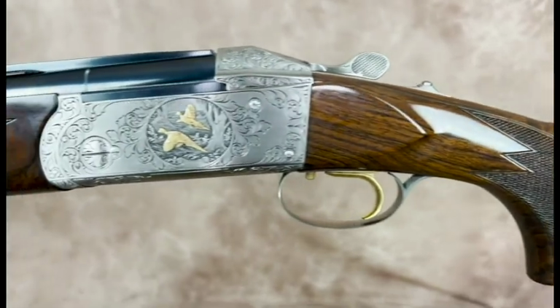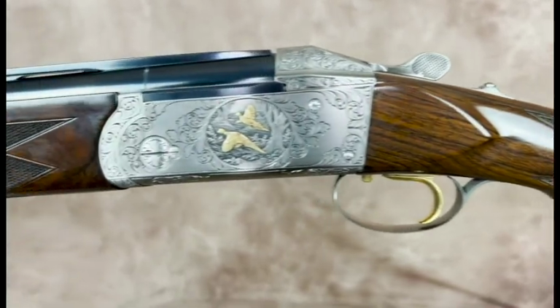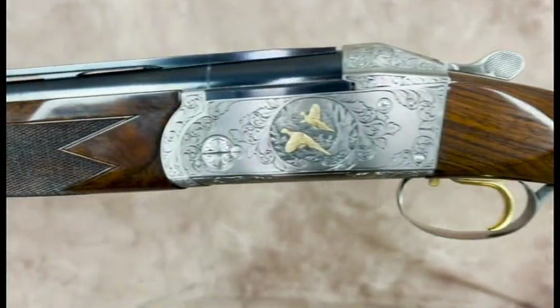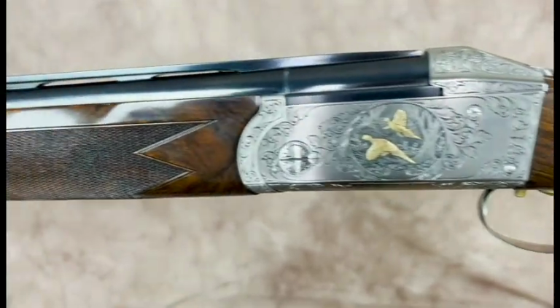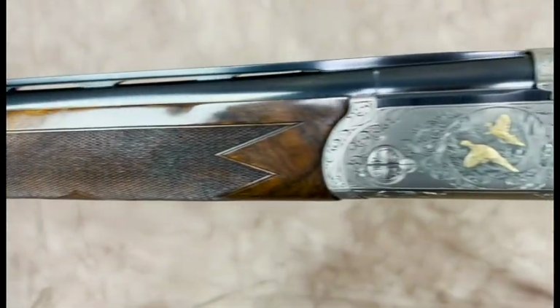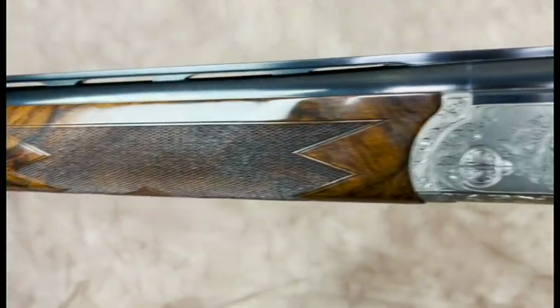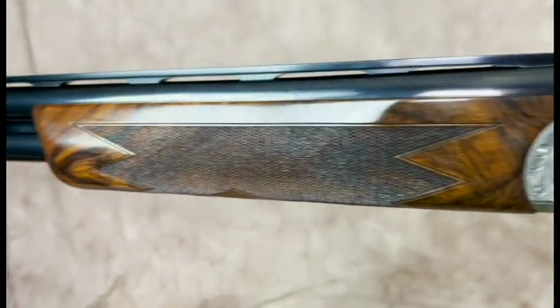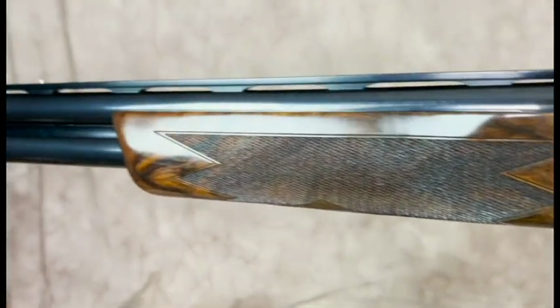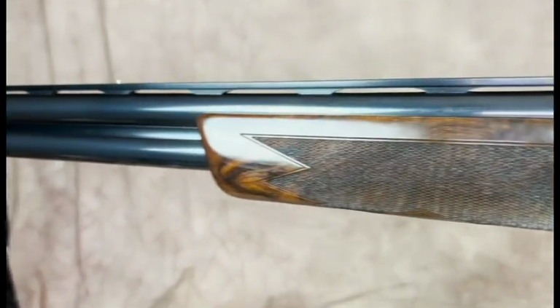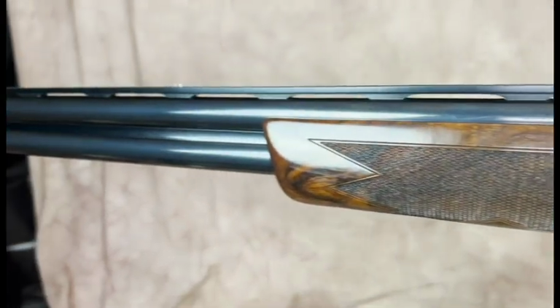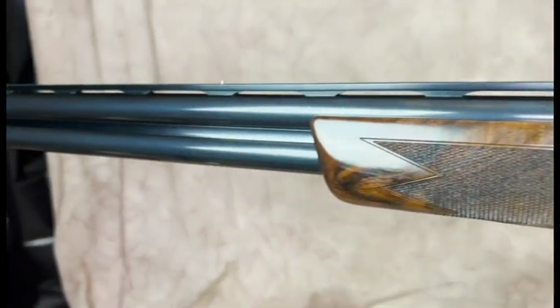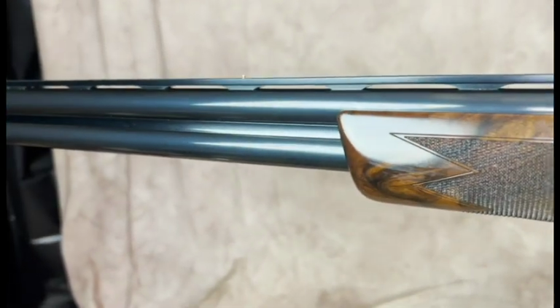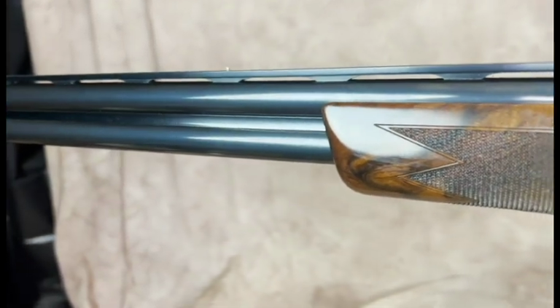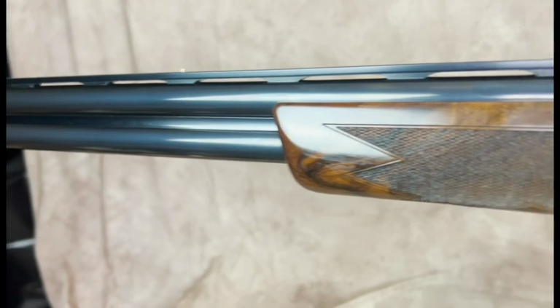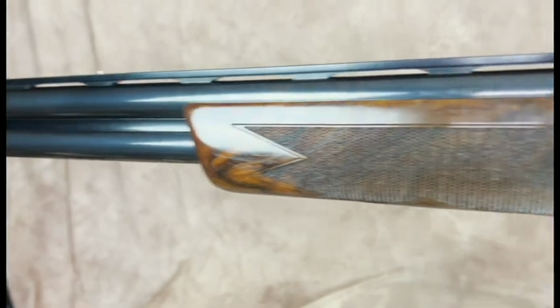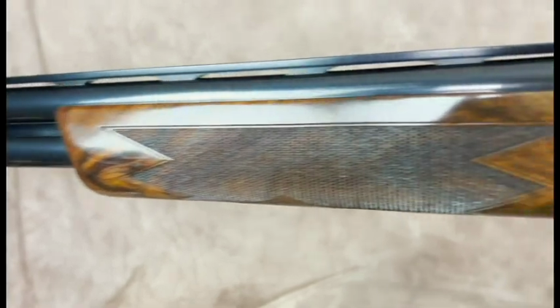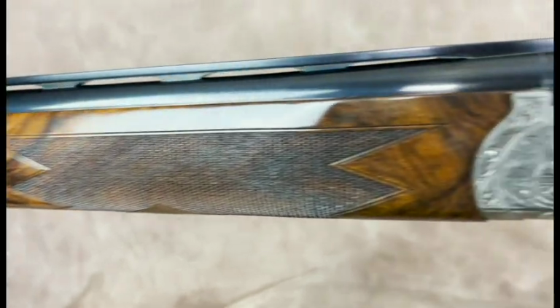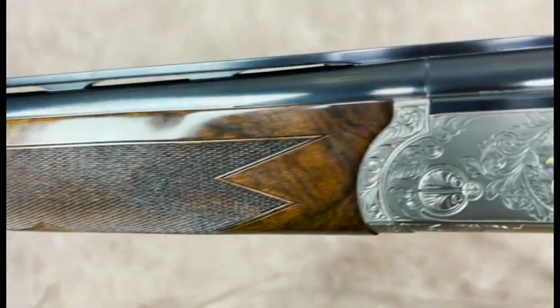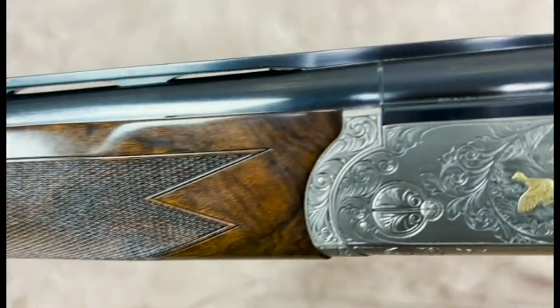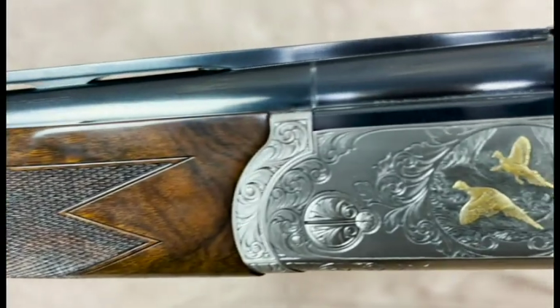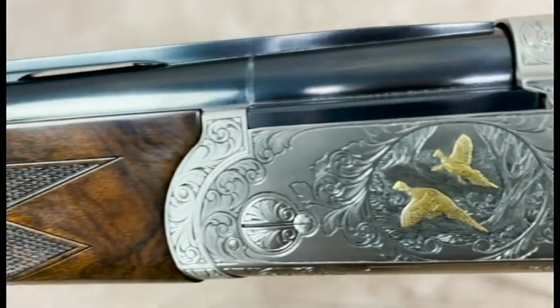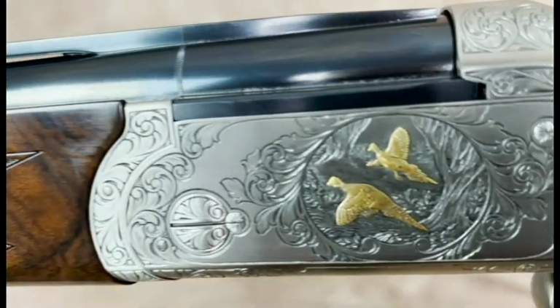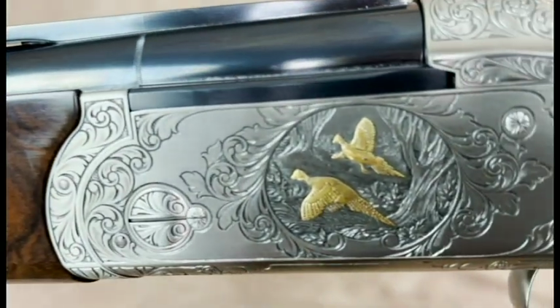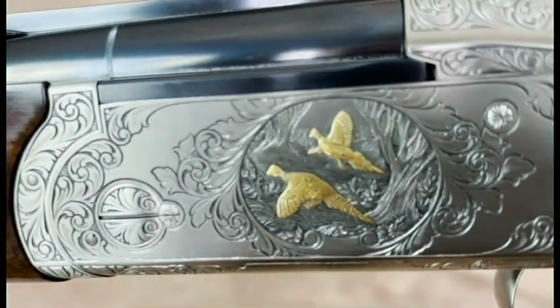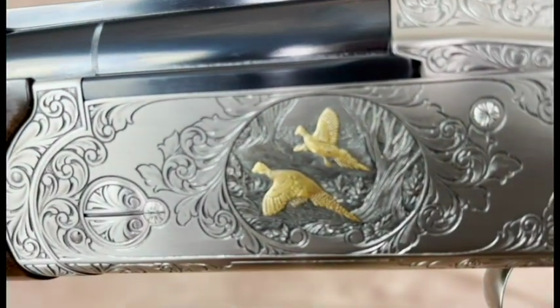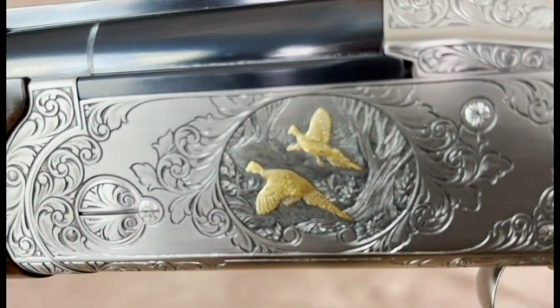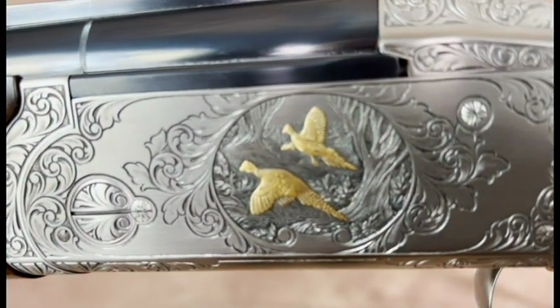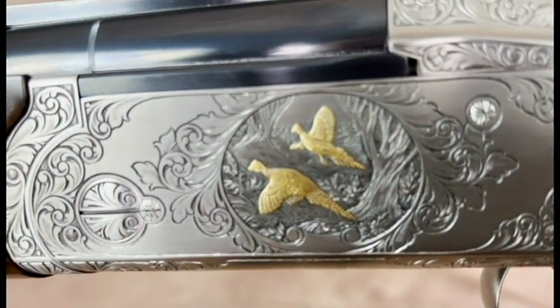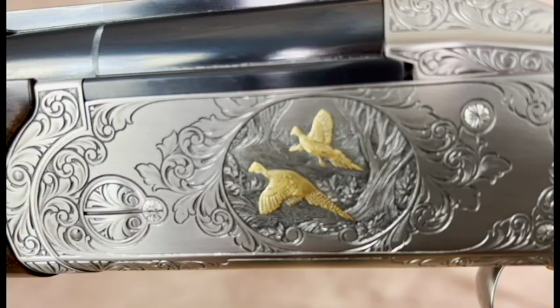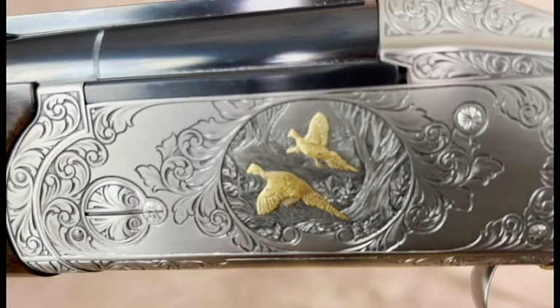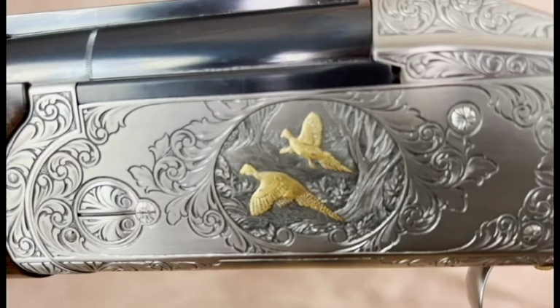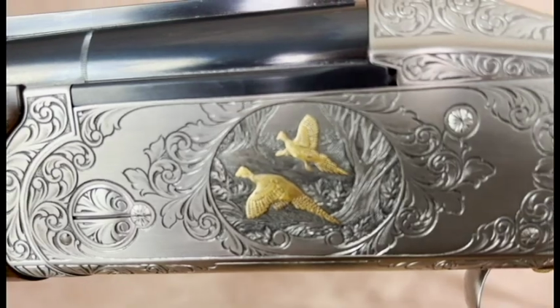This gun is located in our Michigan store. Phone number there is 248-960-7262. Pacific Sporting Arms is the world's largest Kreighoff dealer. Thank you.